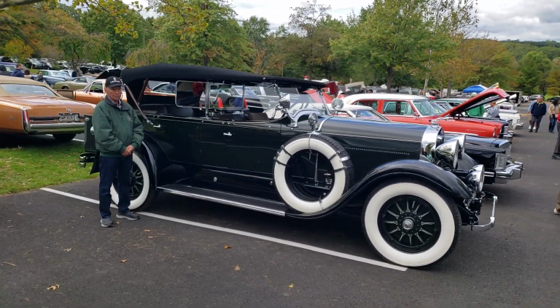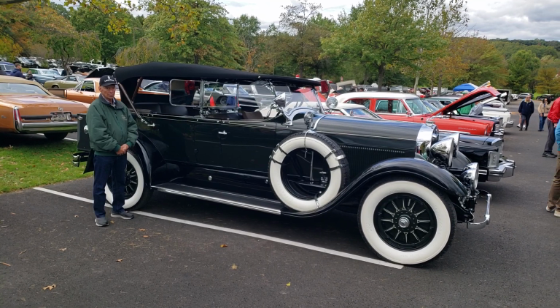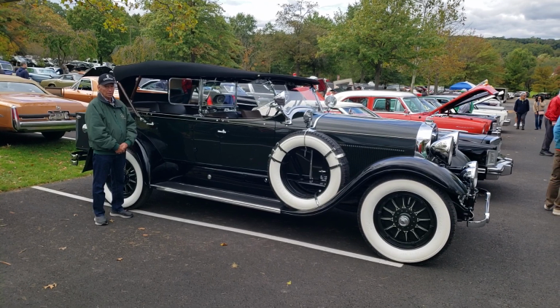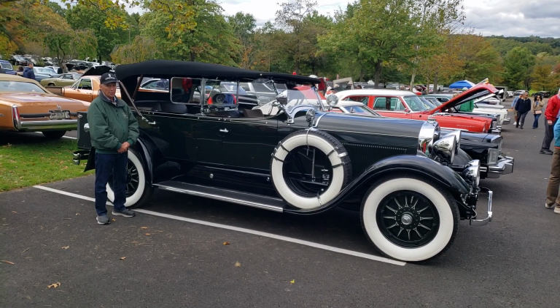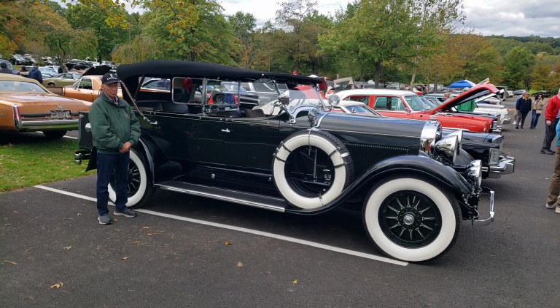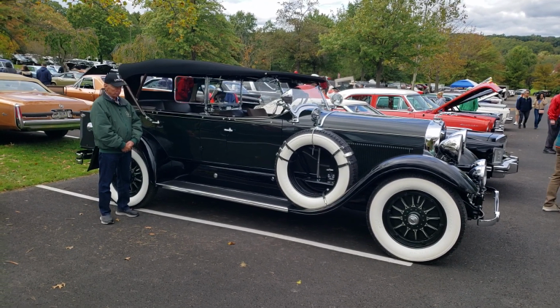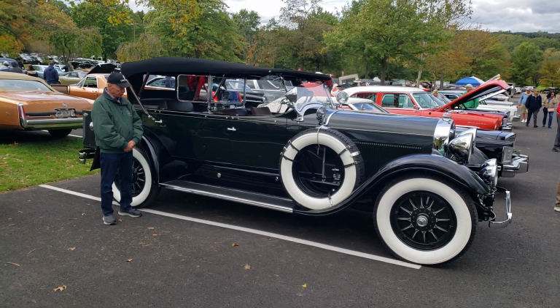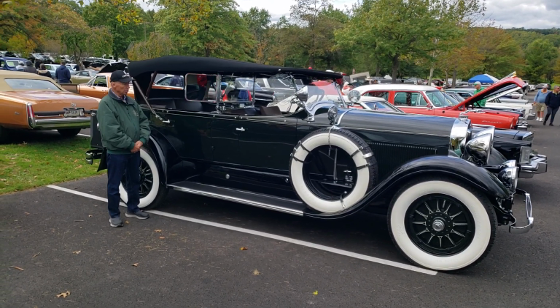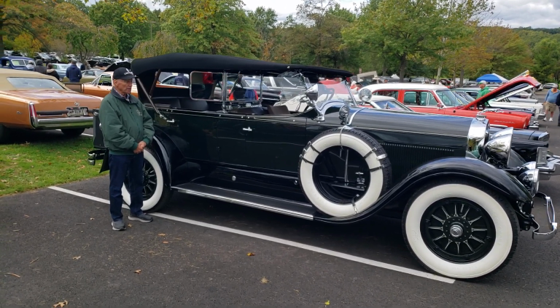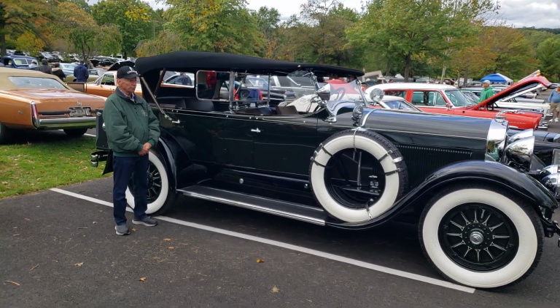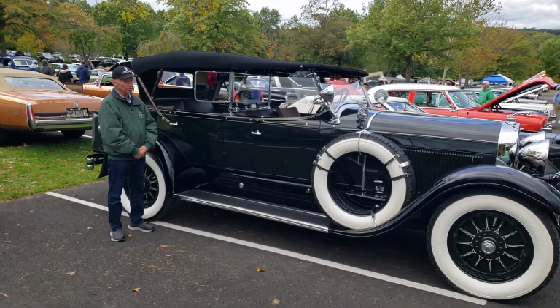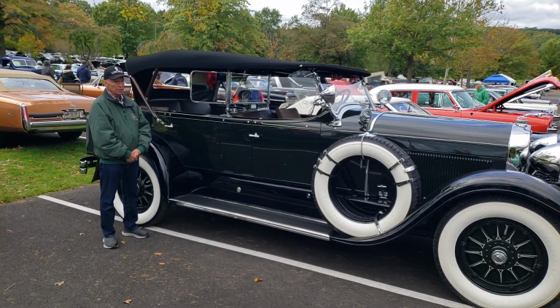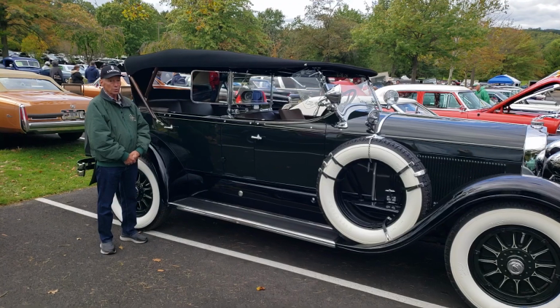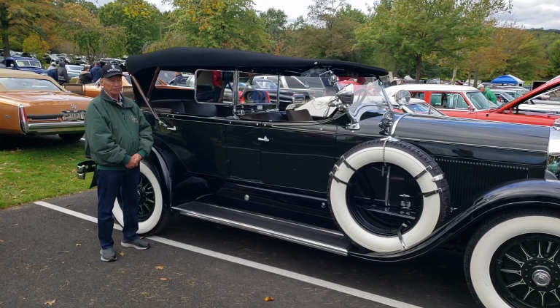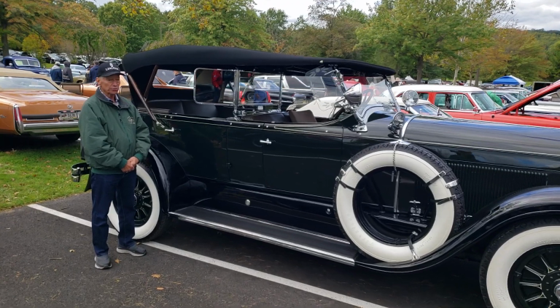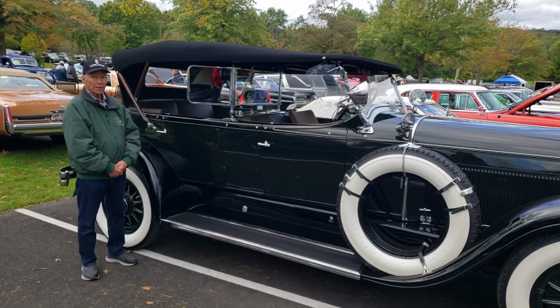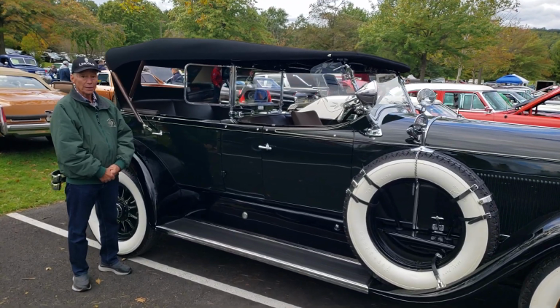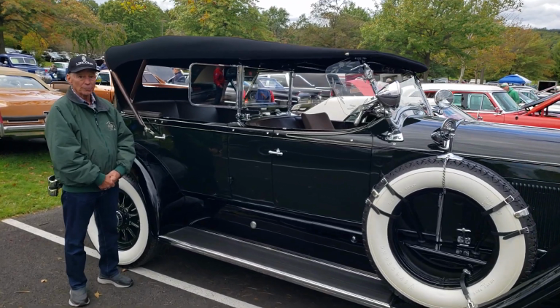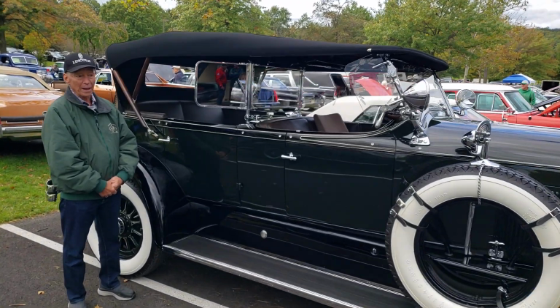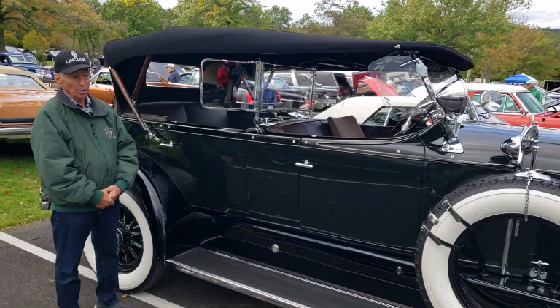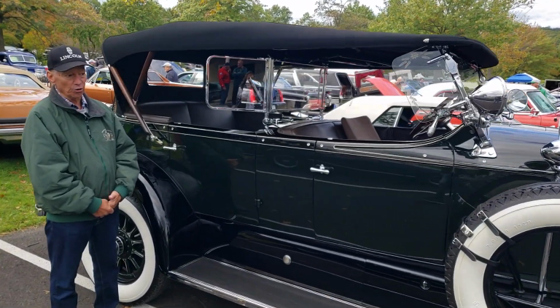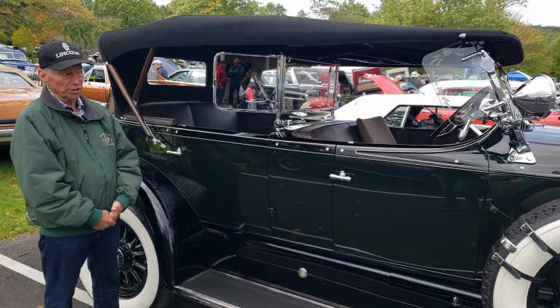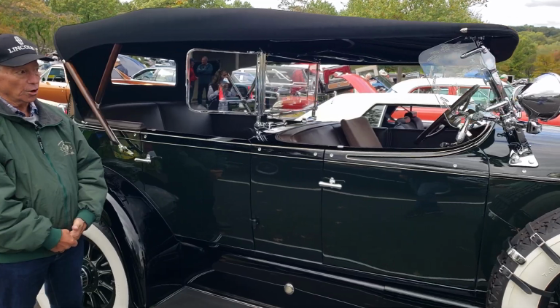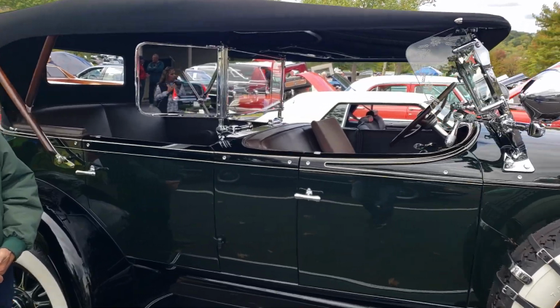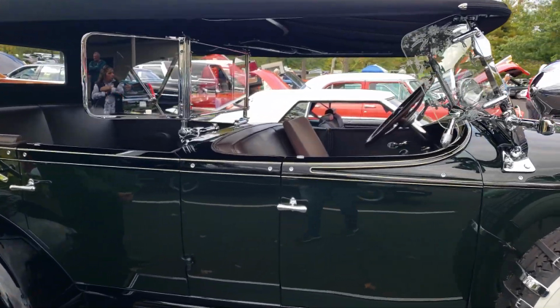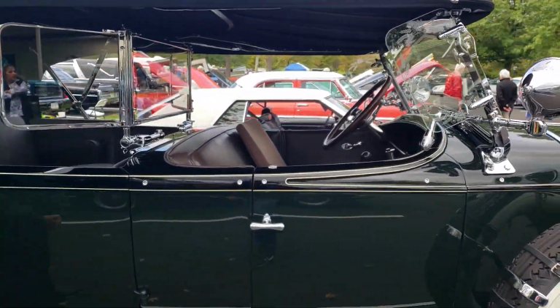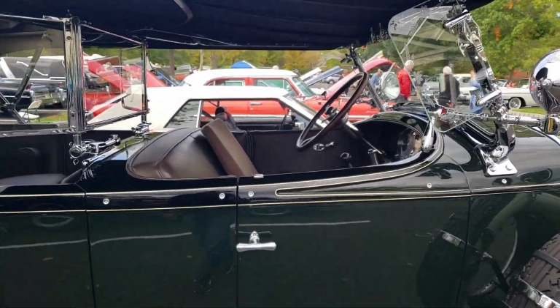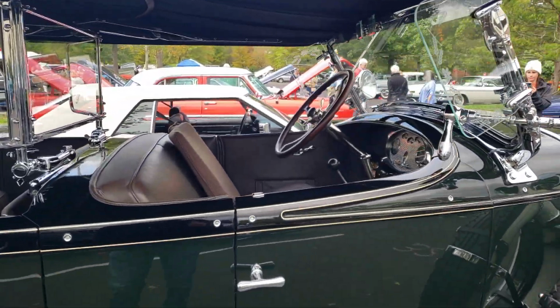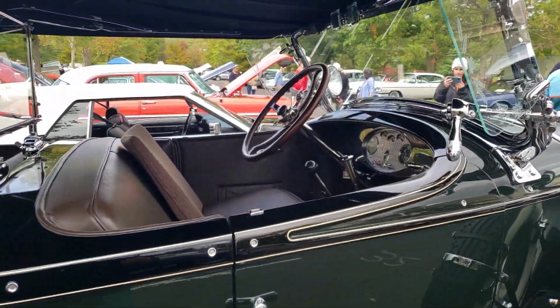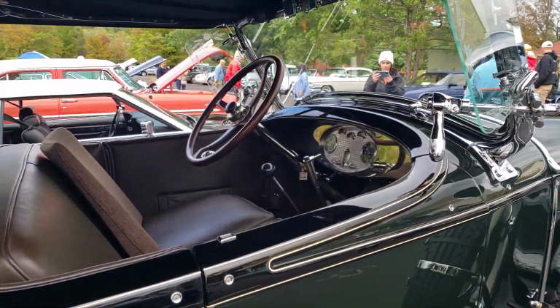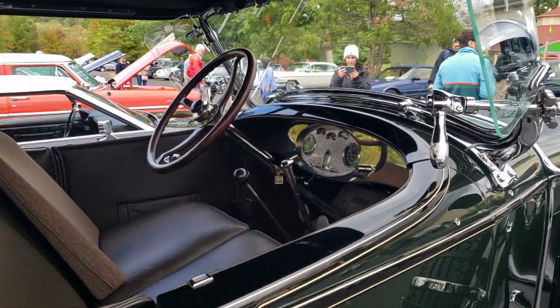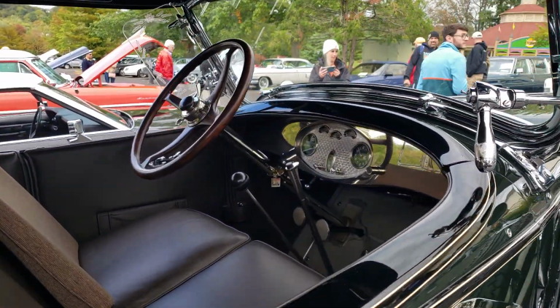It's a beautiful car, and this is the original color it was made in. I believe they called this forest green with black fenders. Back then, most cars like this had black fenders and running boards. This is really a pretty car.